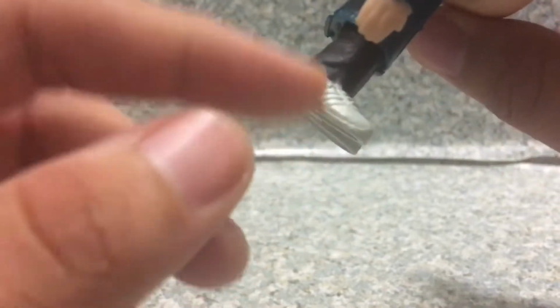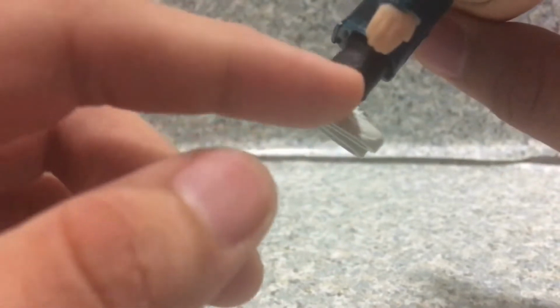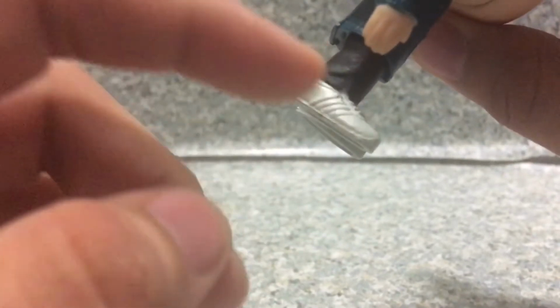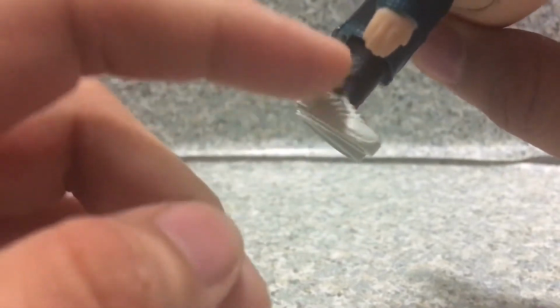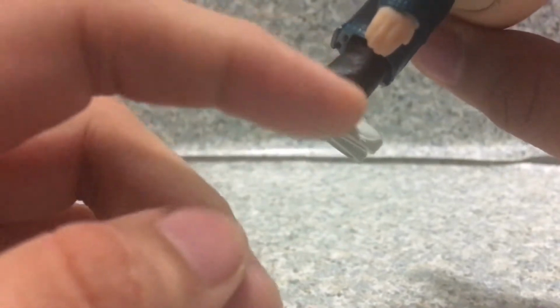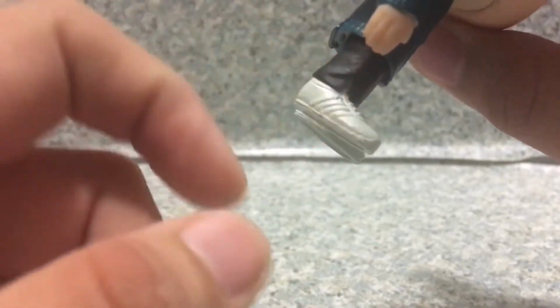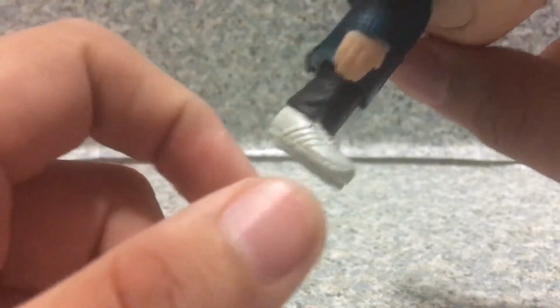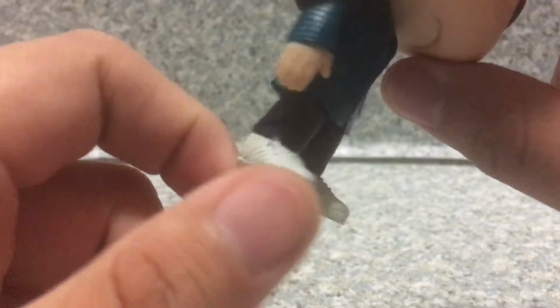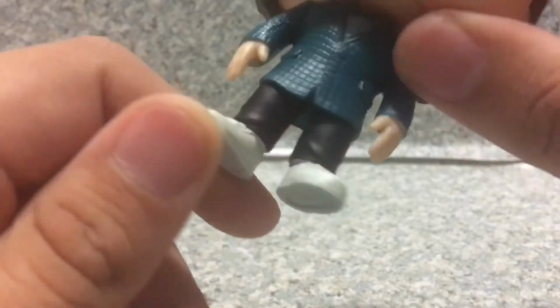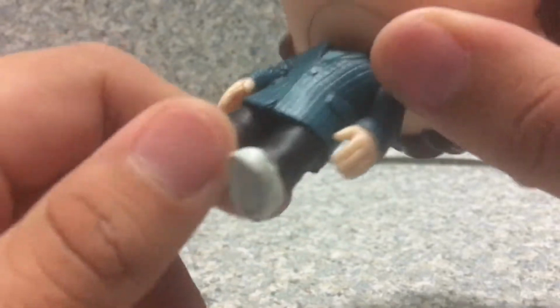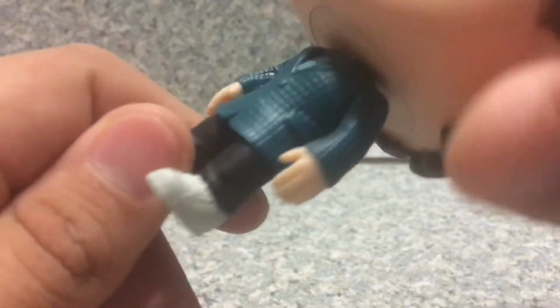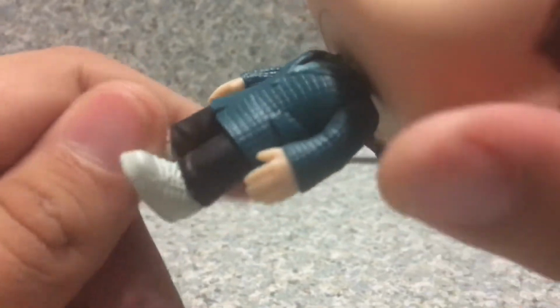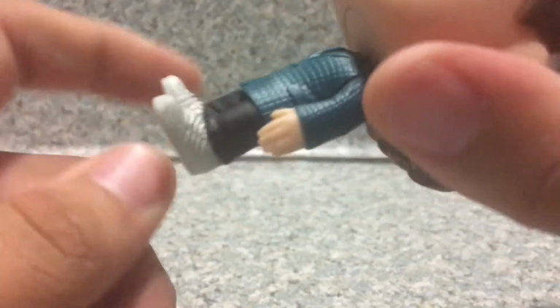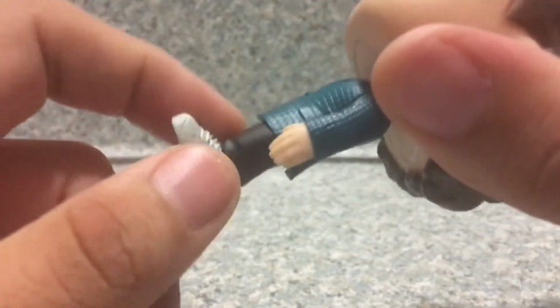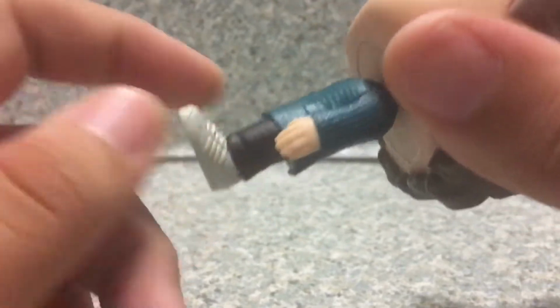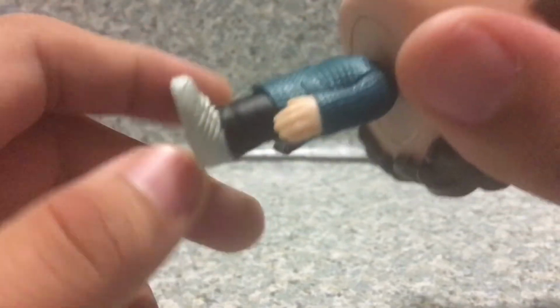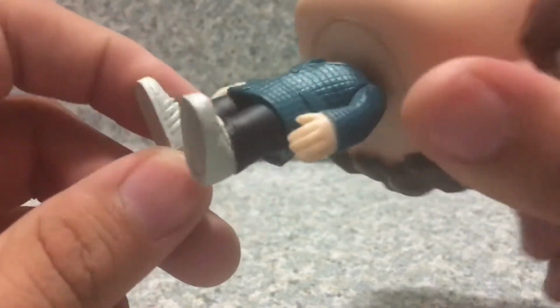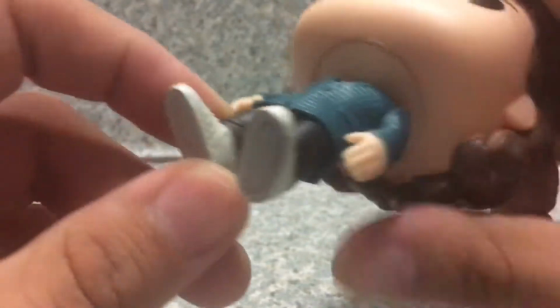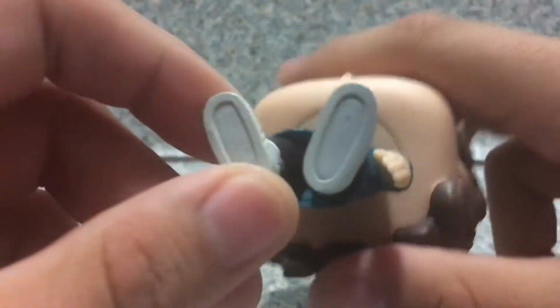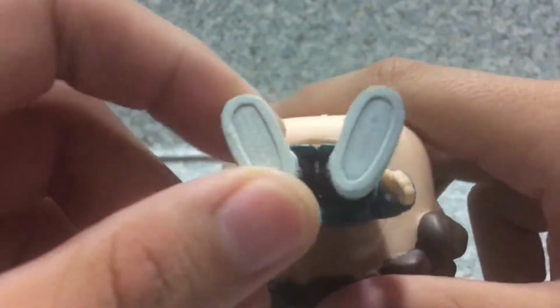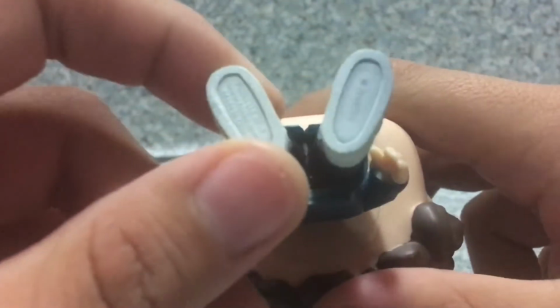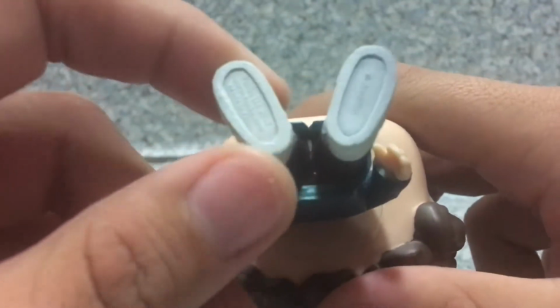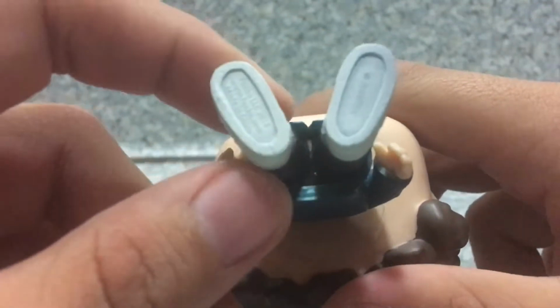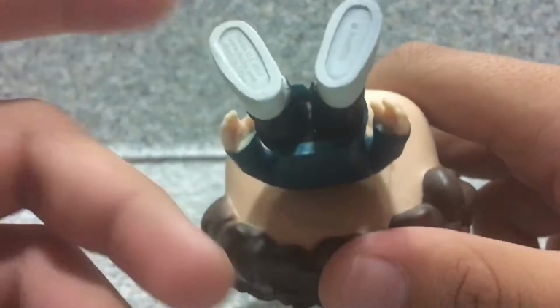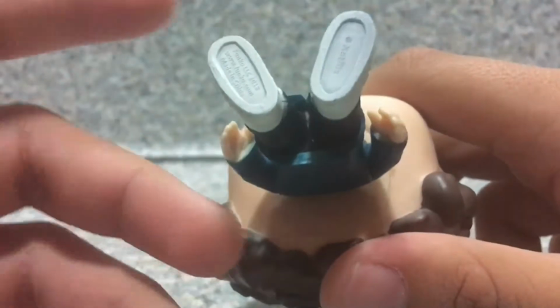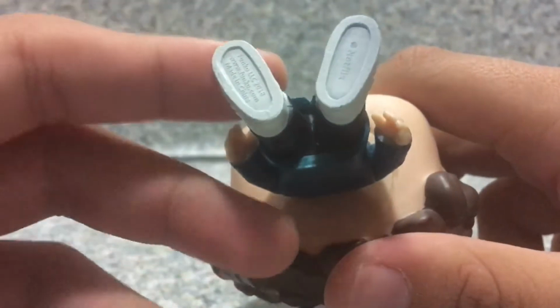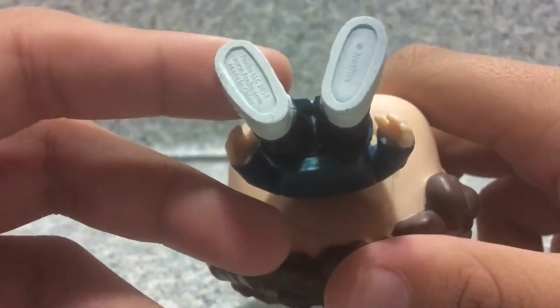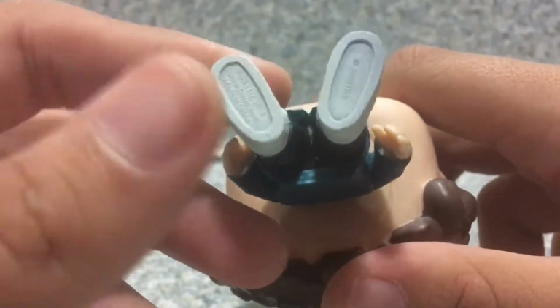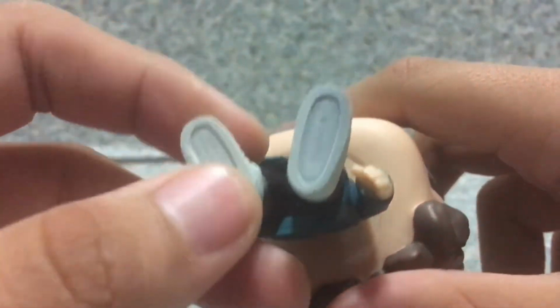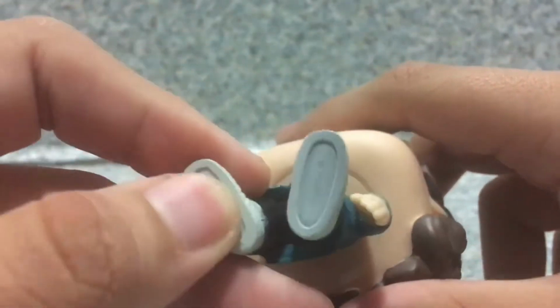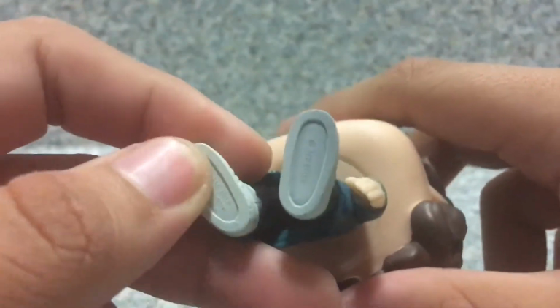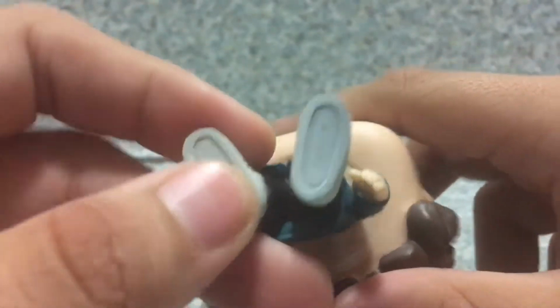The little molded details on the shoes. And on the bottom, there's no peg holes on the bottom of the feet, just the legal info.